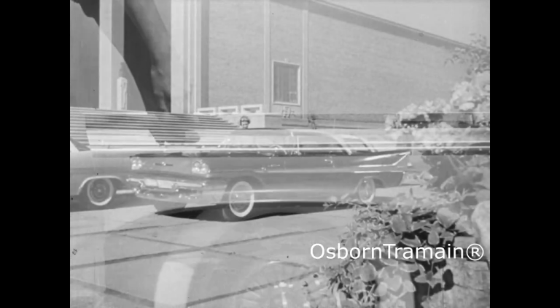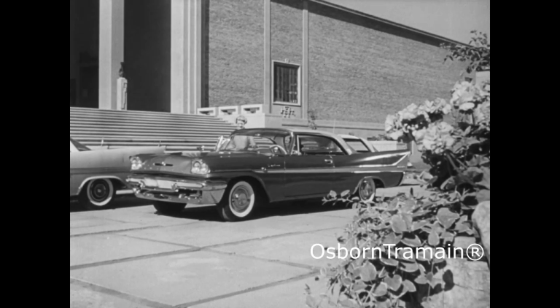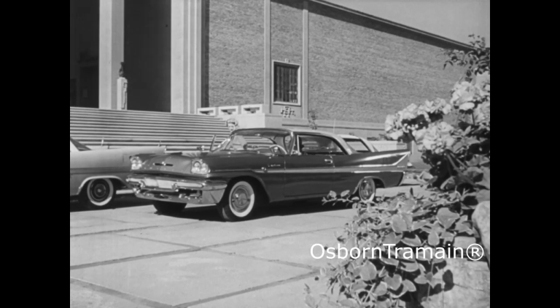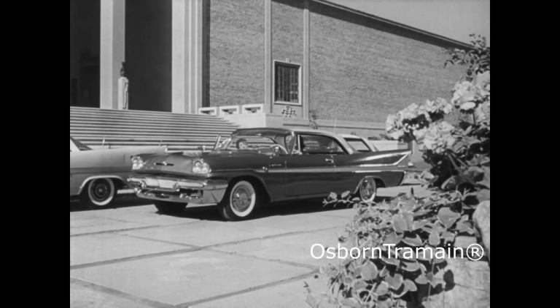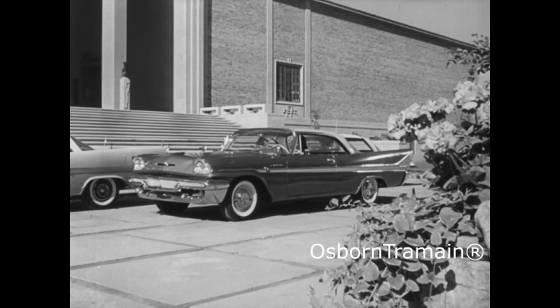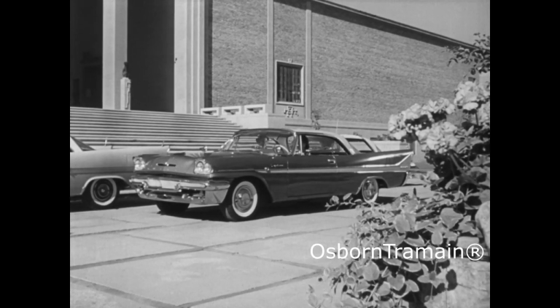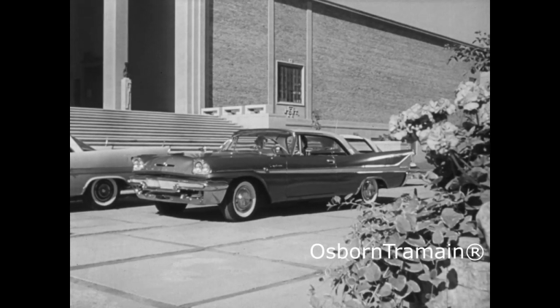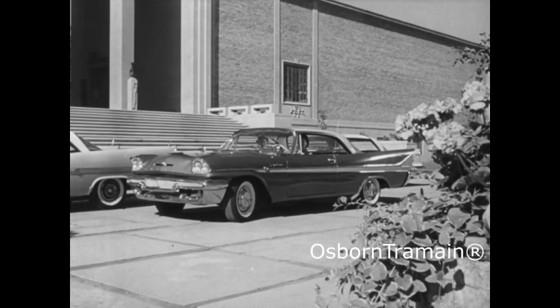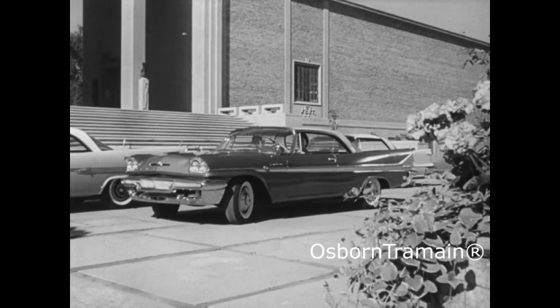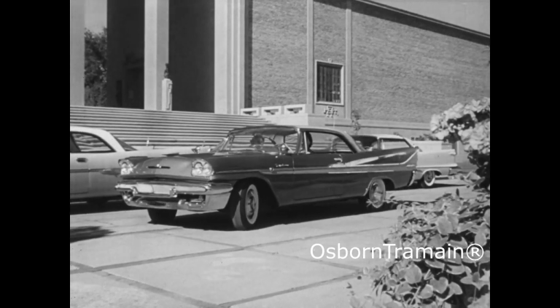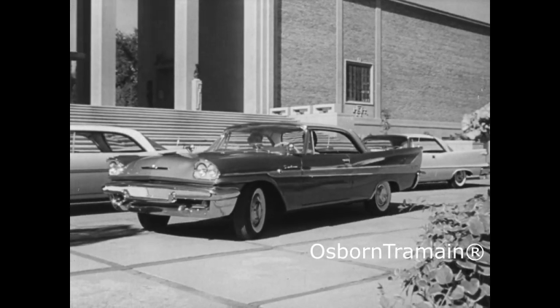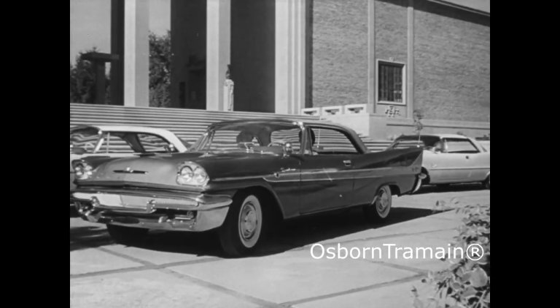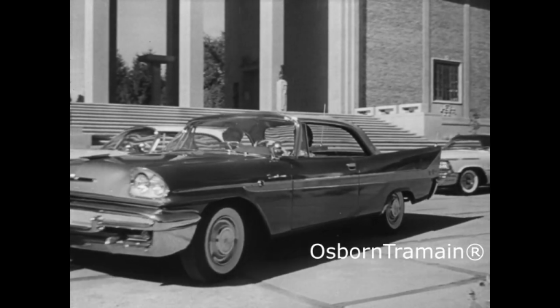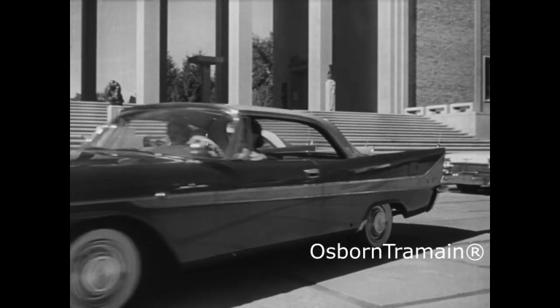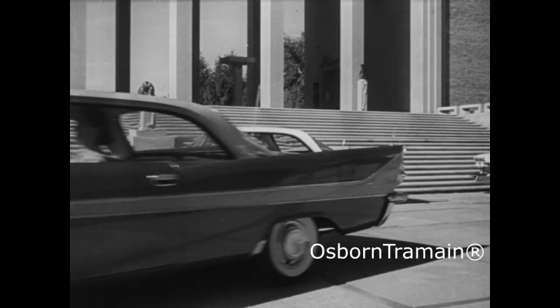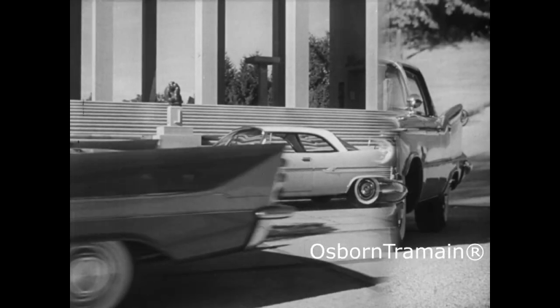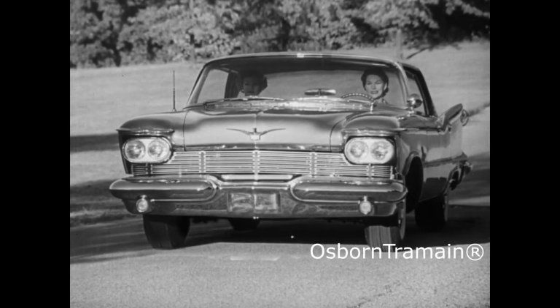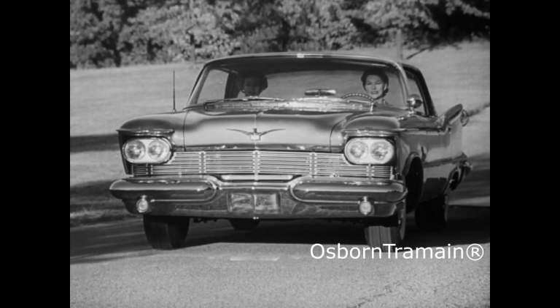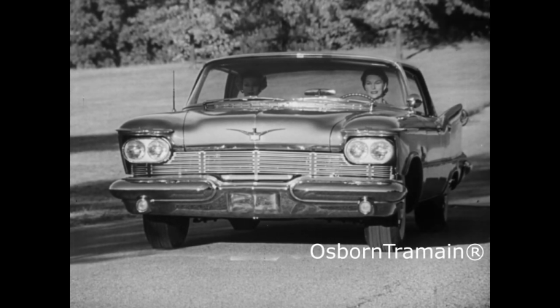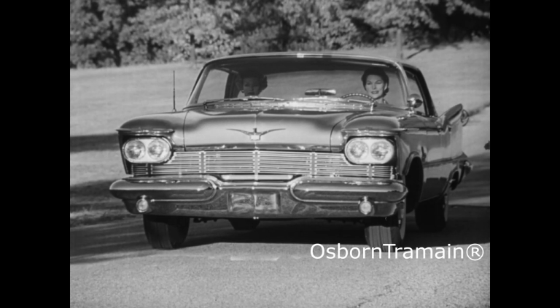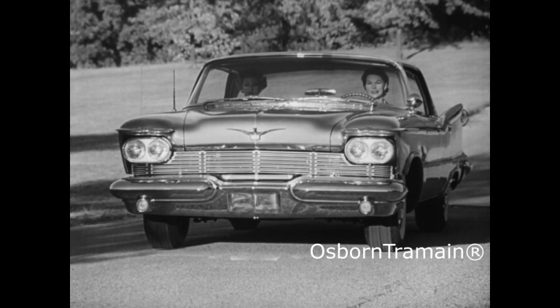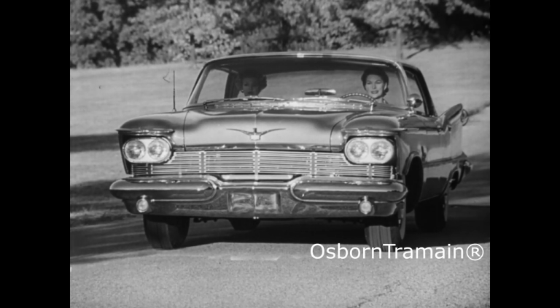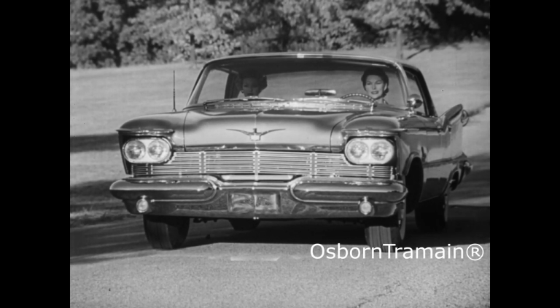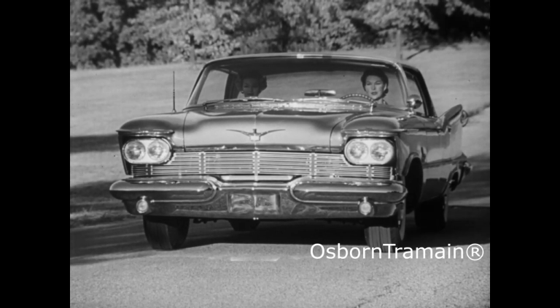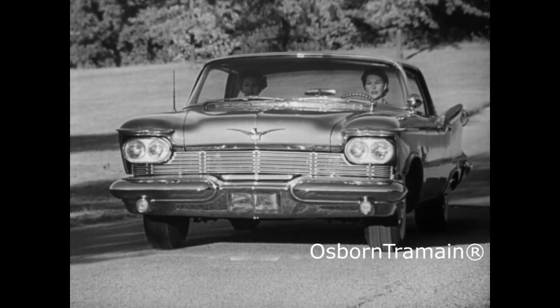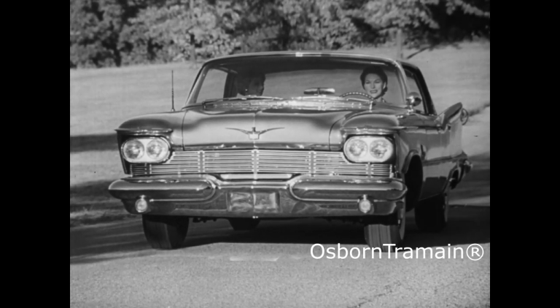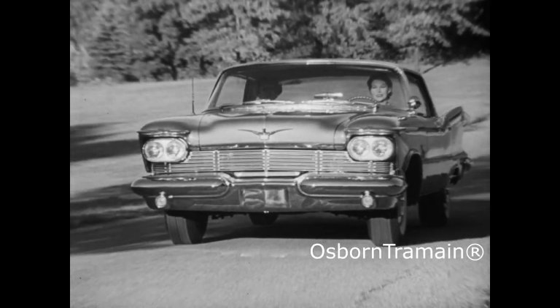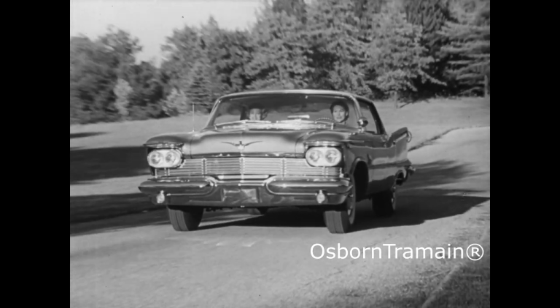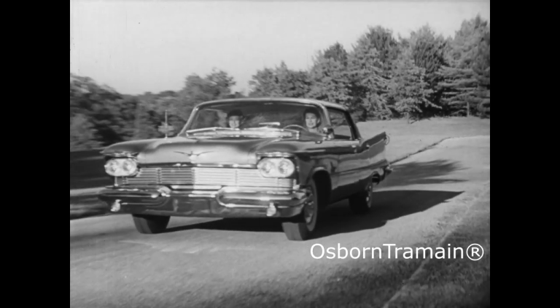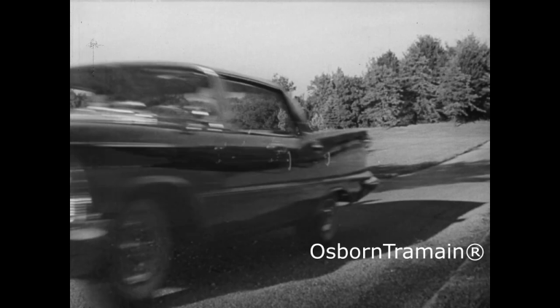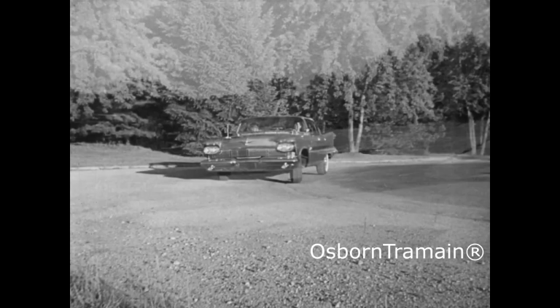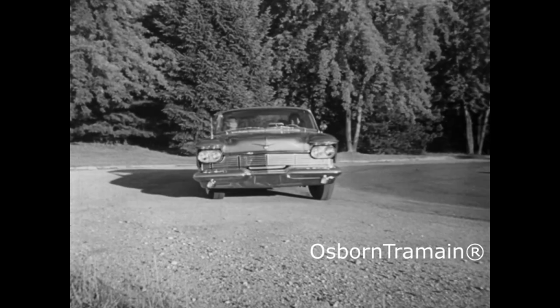This year, the most beautiful cars in the world are proudly wearing the gleam and go of Alcoa aluminum. Aluminum gleam that provides an accent to elegance. Aluminum go that puts extra power and efficiency under the hood.